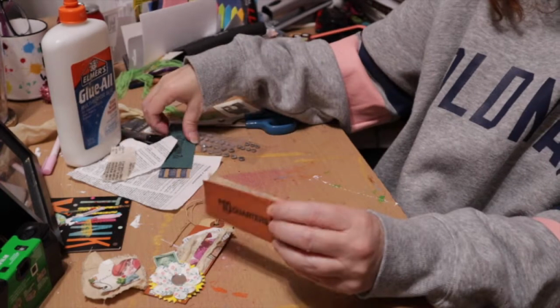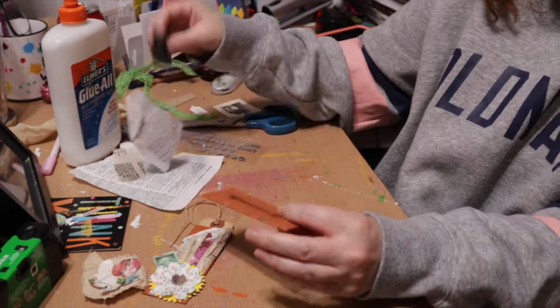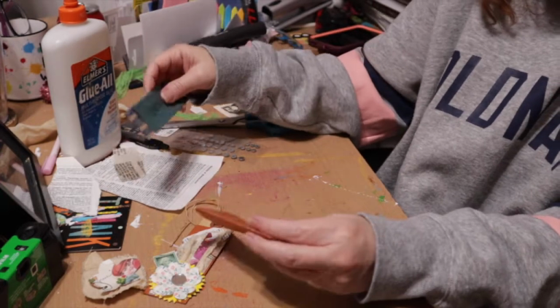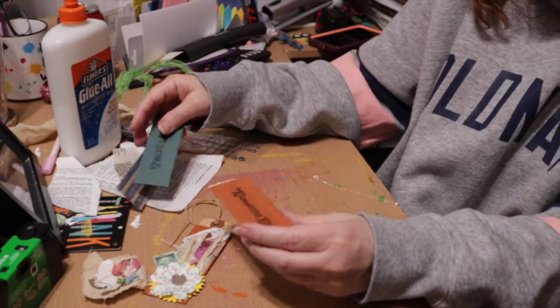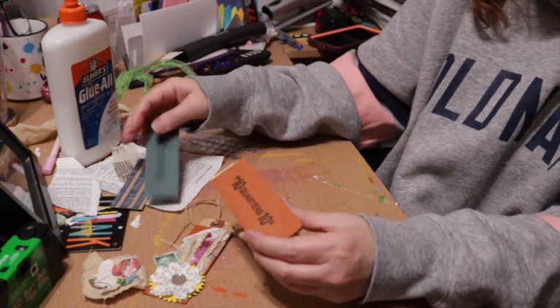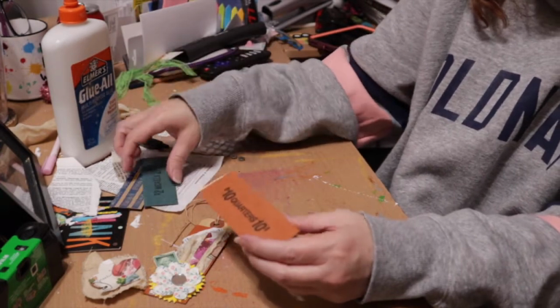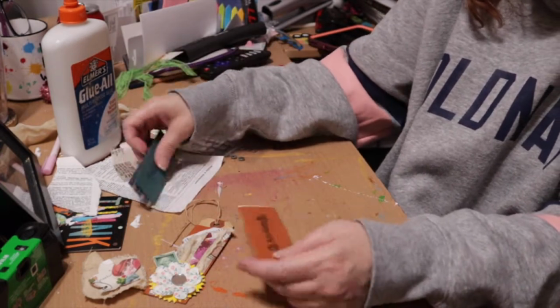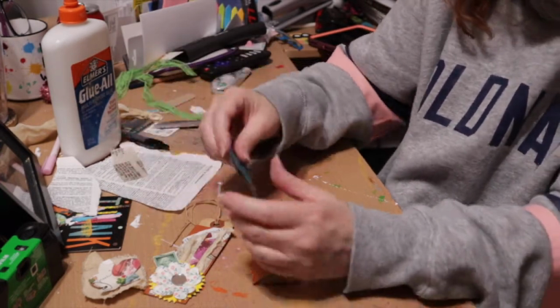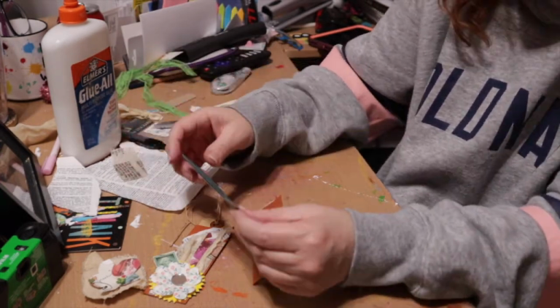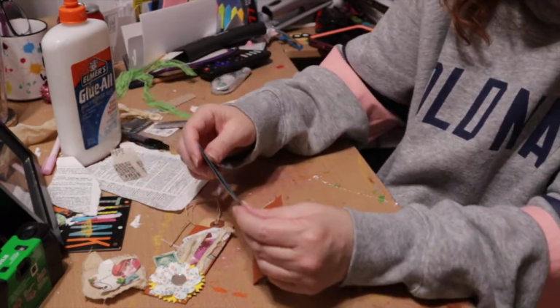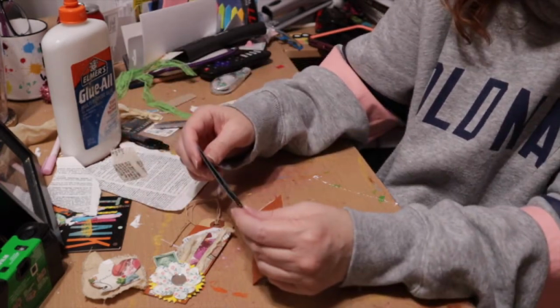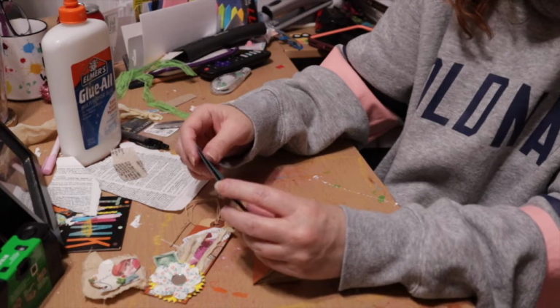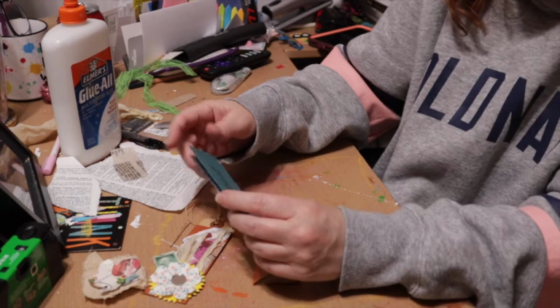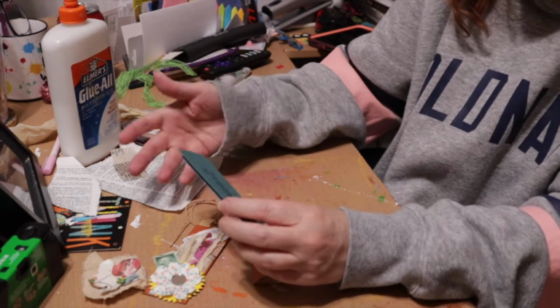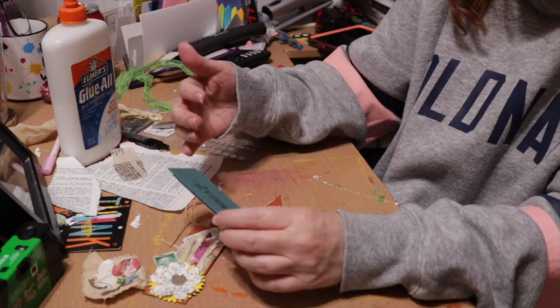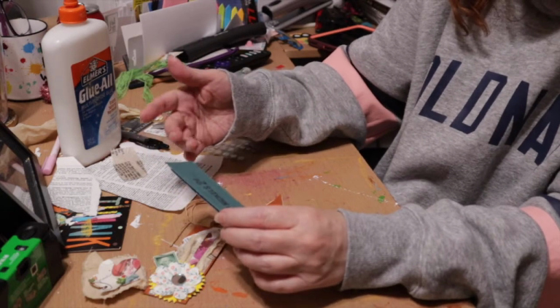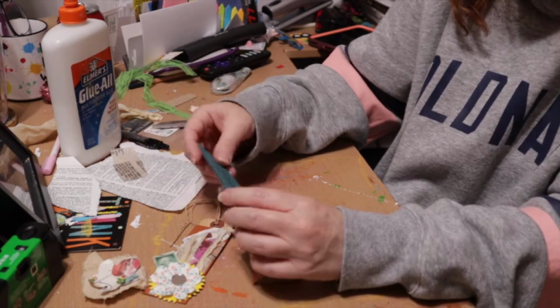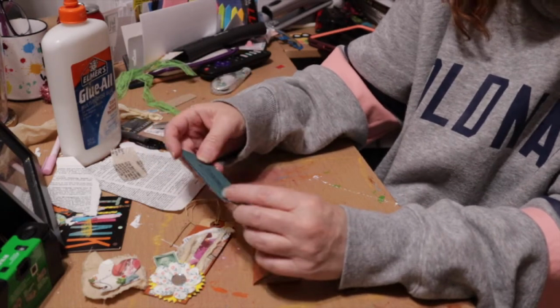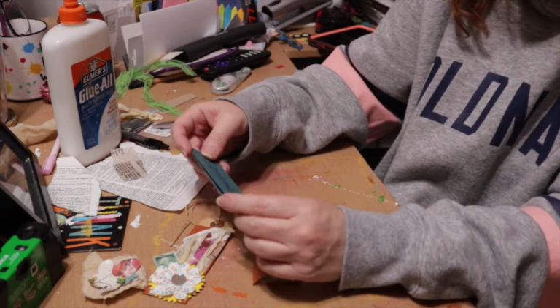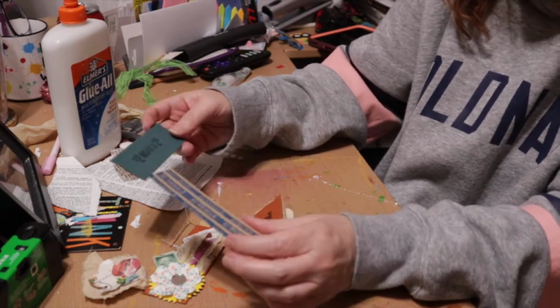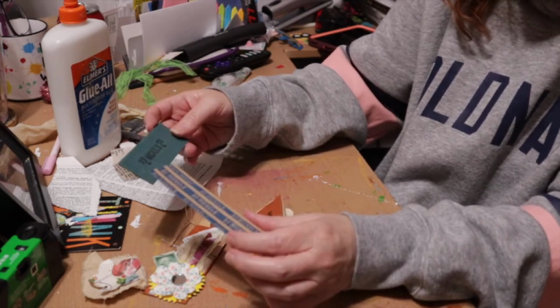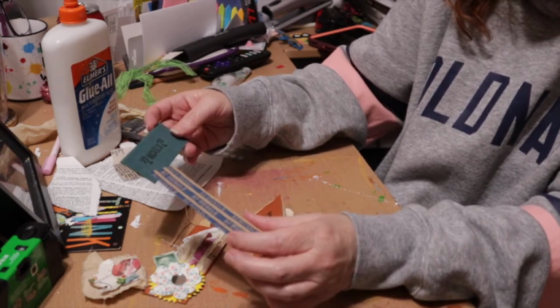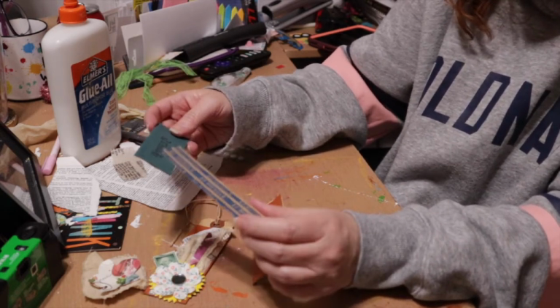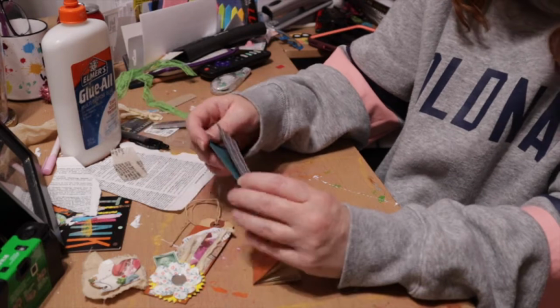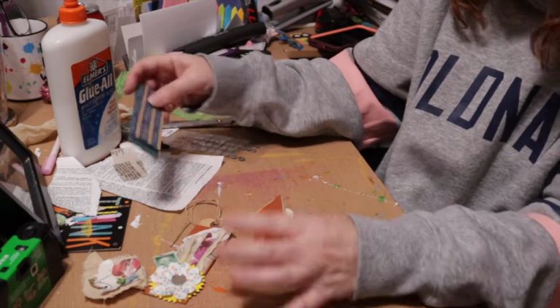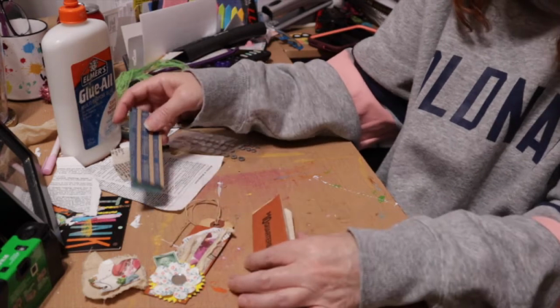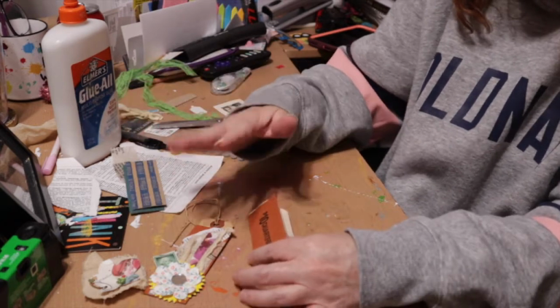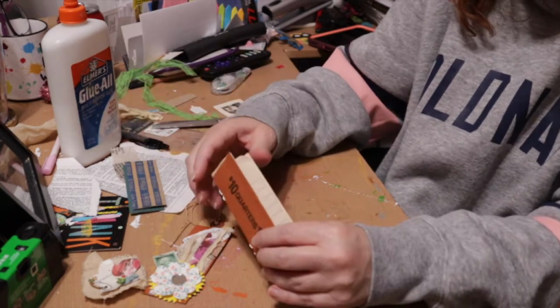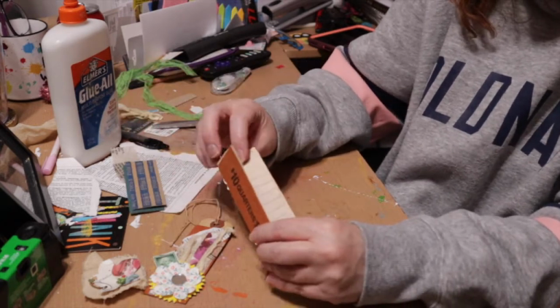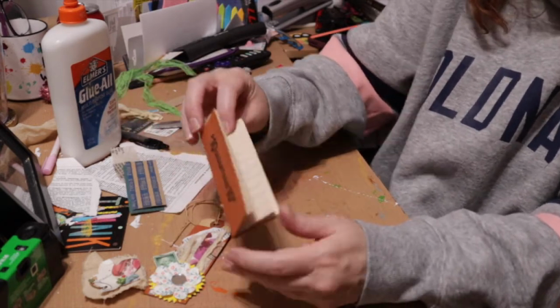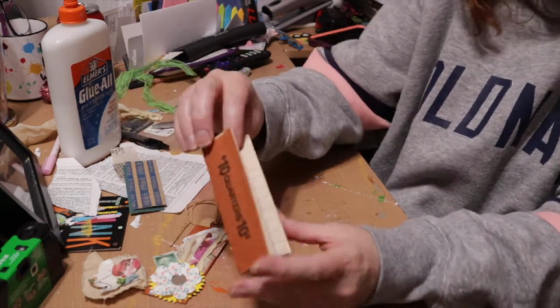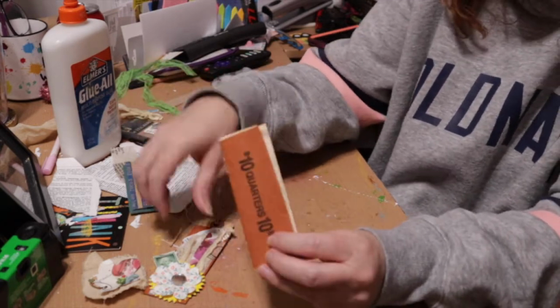Now, where can you get coin wrappers? You can get them at estate sales, off eBay, off Etsy, and you might even still be able to get them from banks — though I'm not really sure, since I know banks don't like to take coins too much anymore.